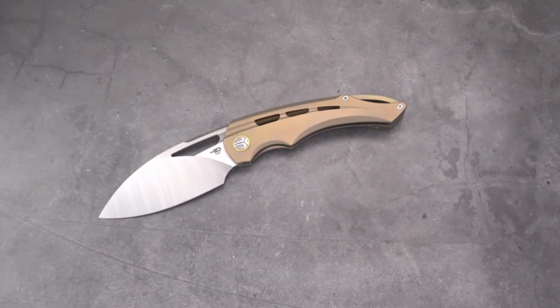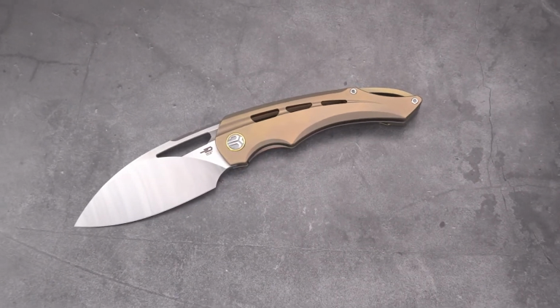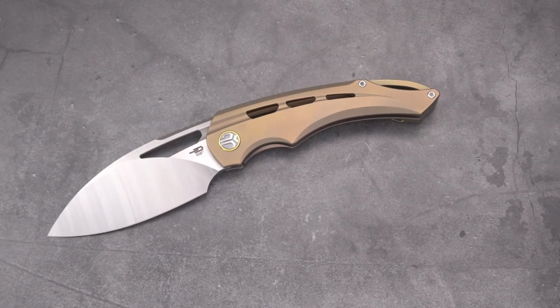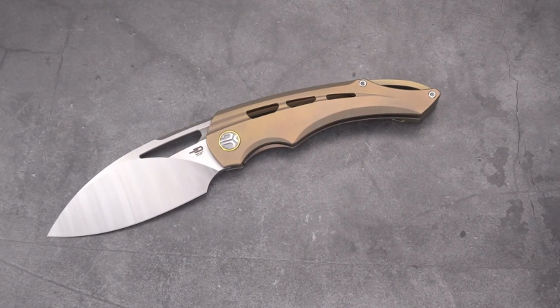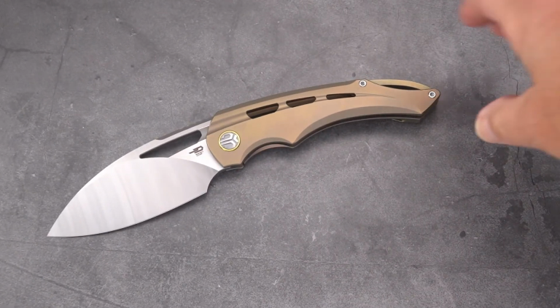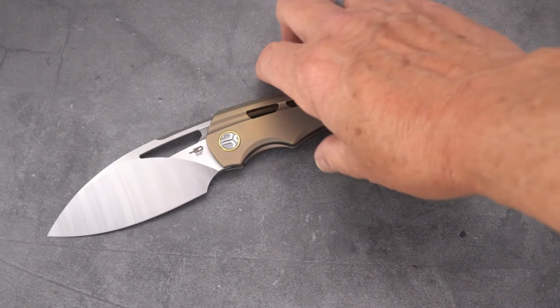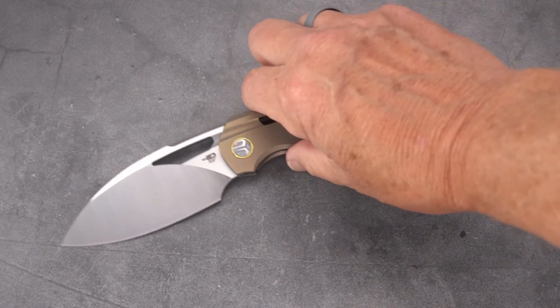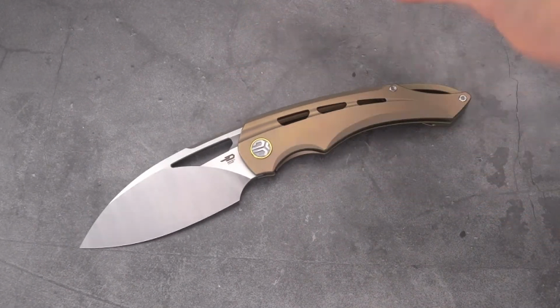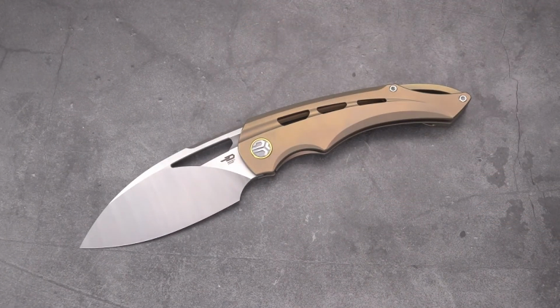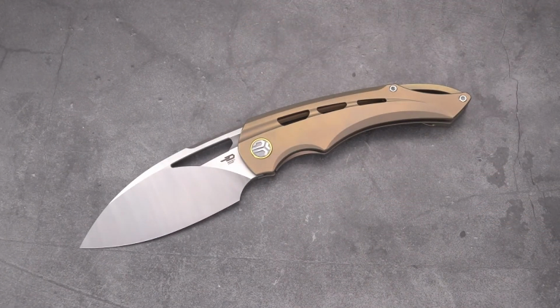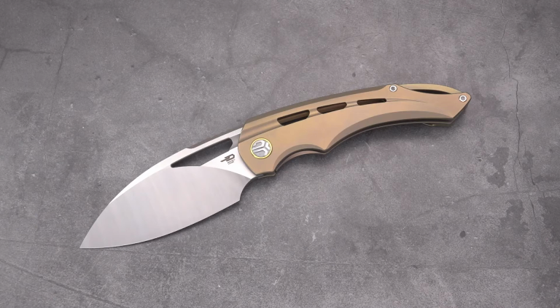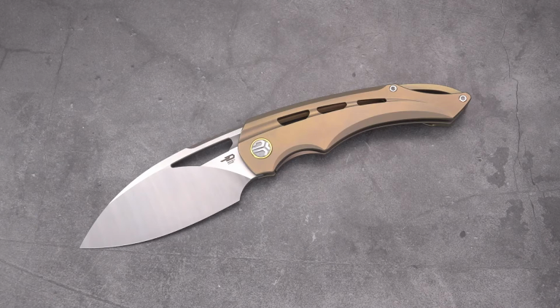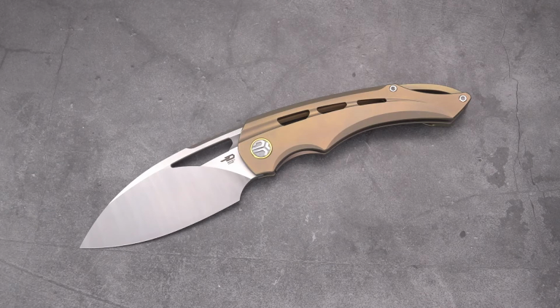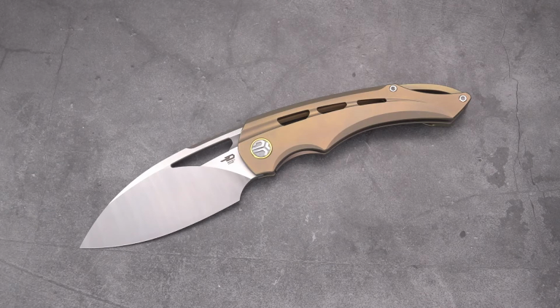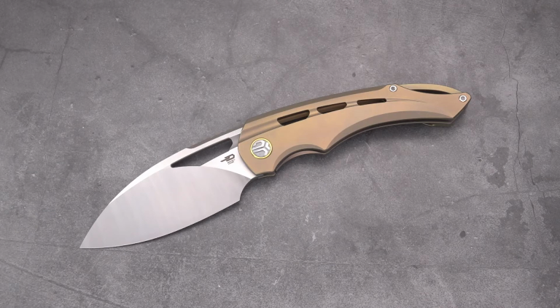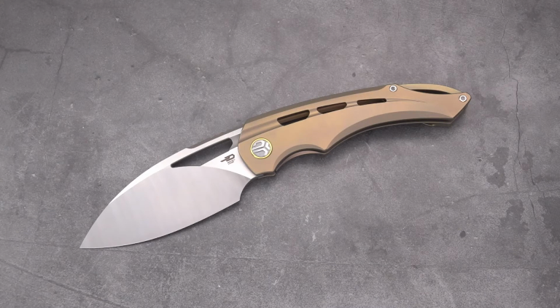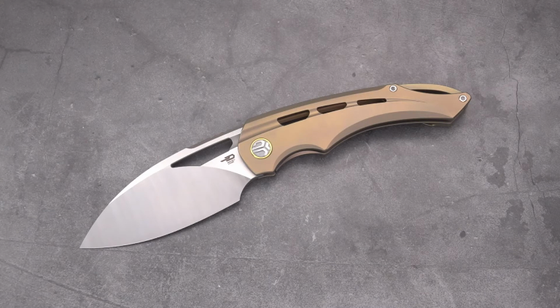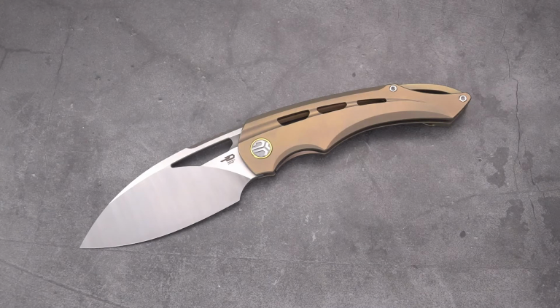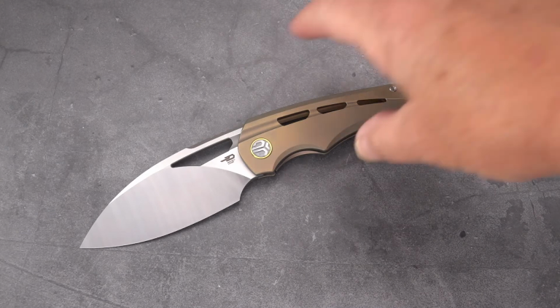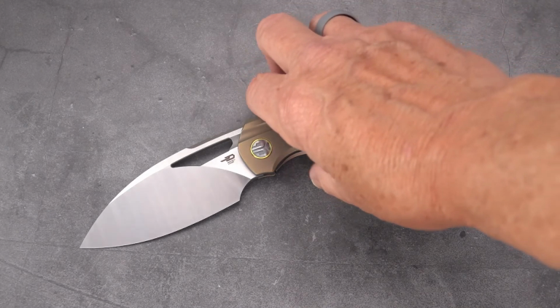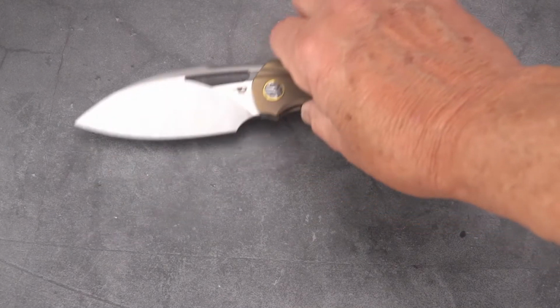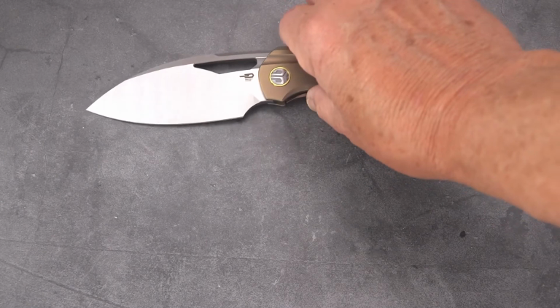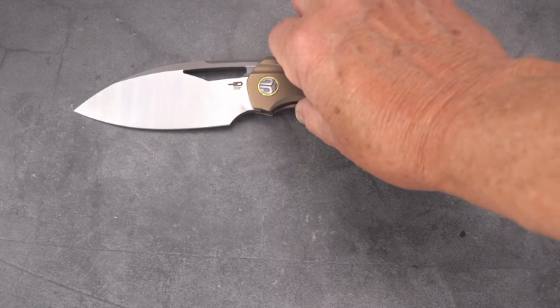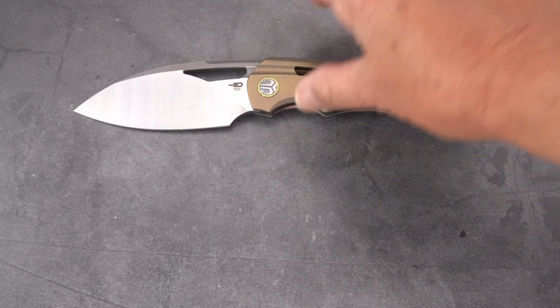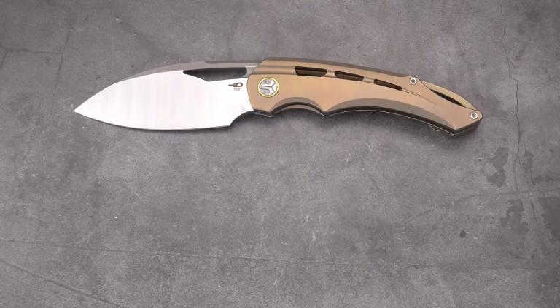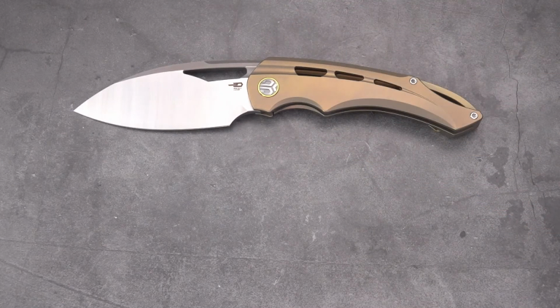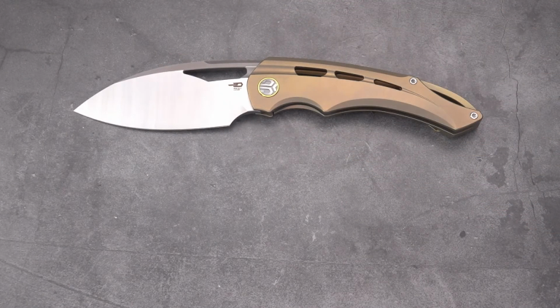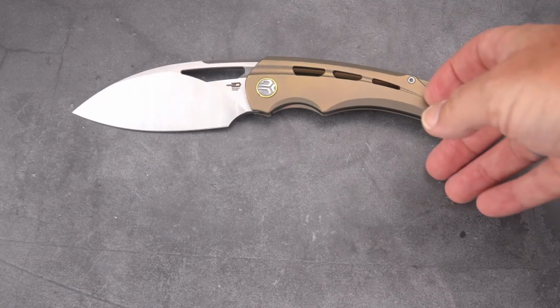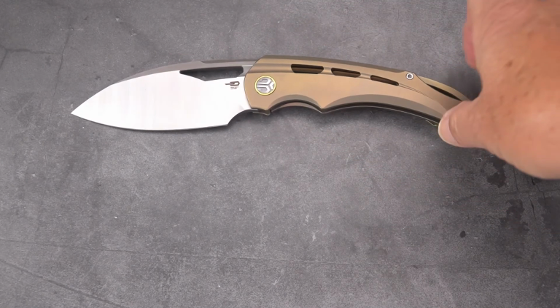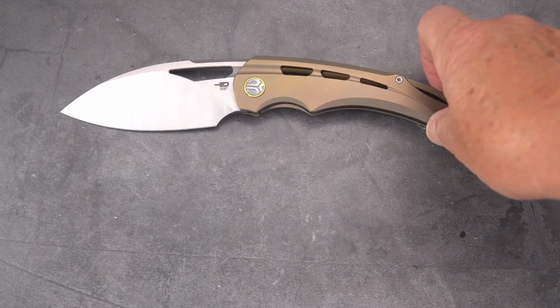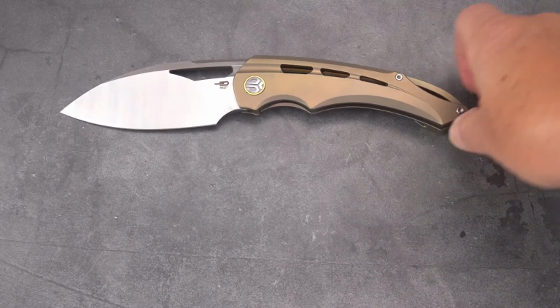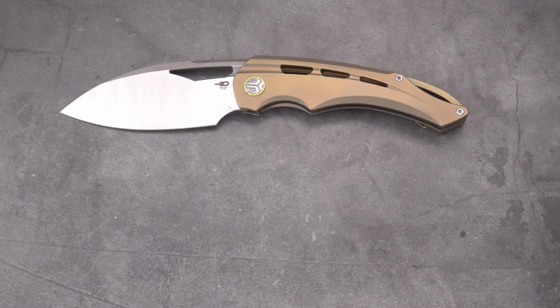Some brands are cheaping out, giving you just a box with foam inside. Bestech is holding things up, although I've seen their prices going up. At this level, they are not cheap.